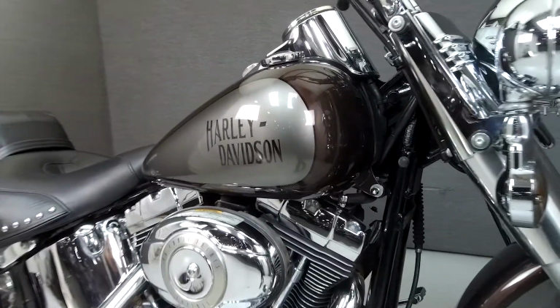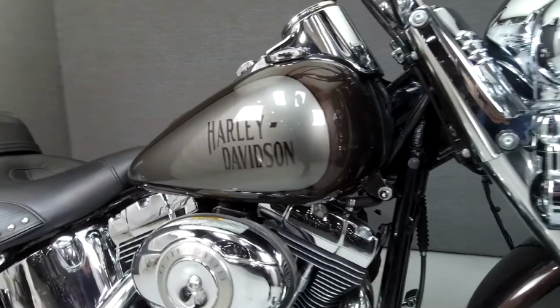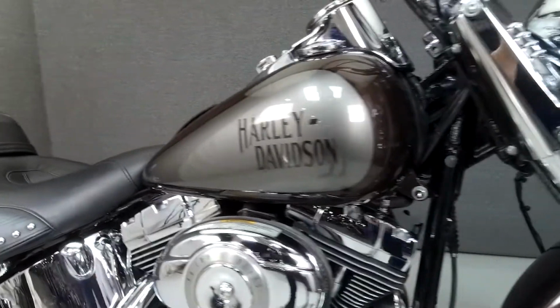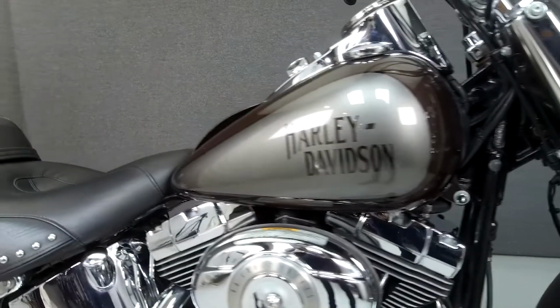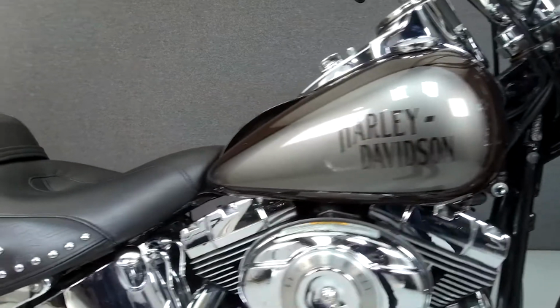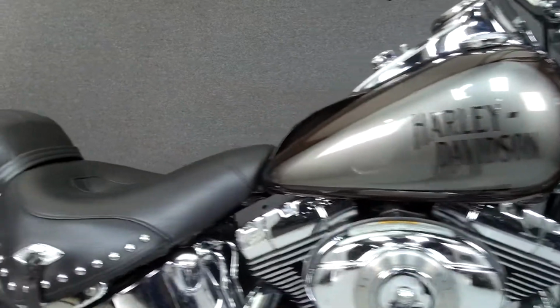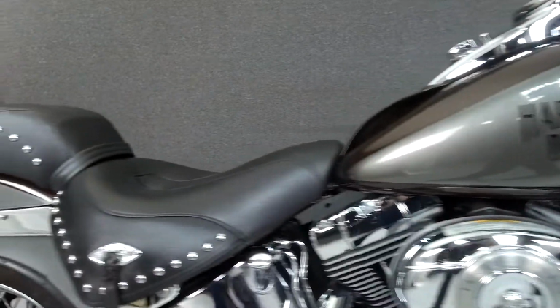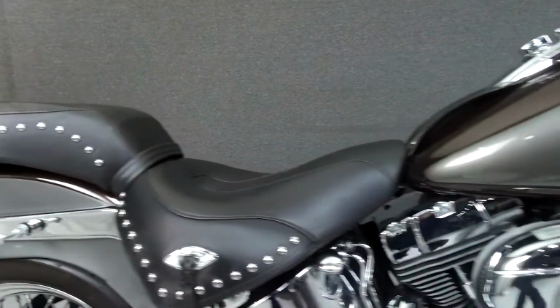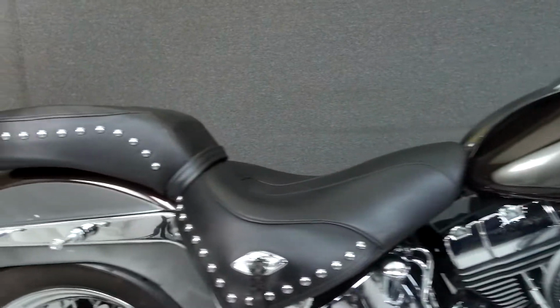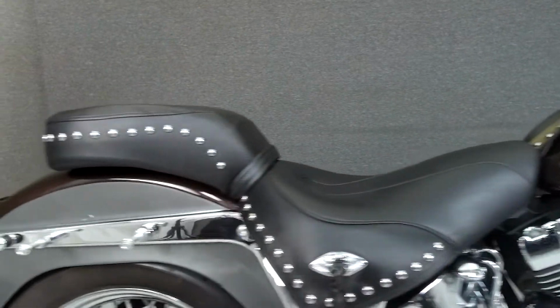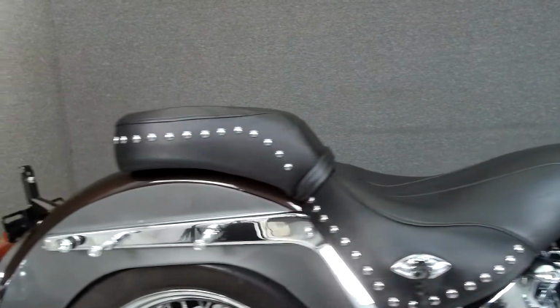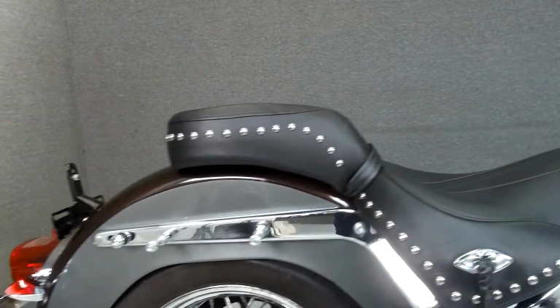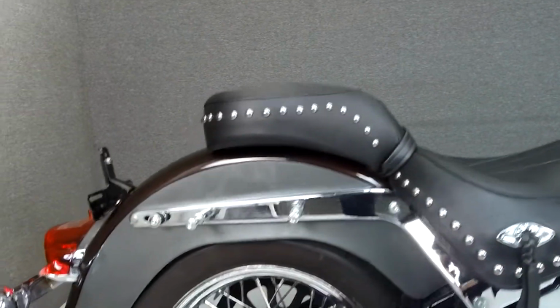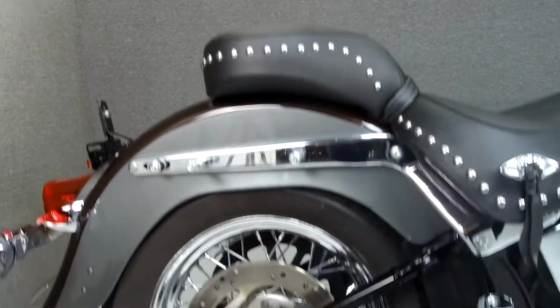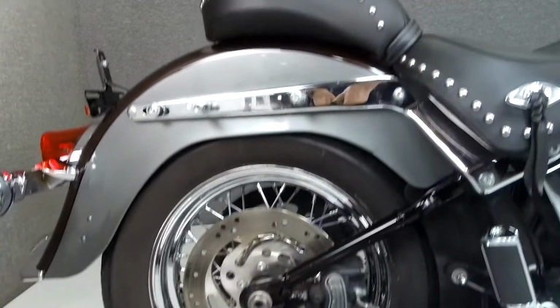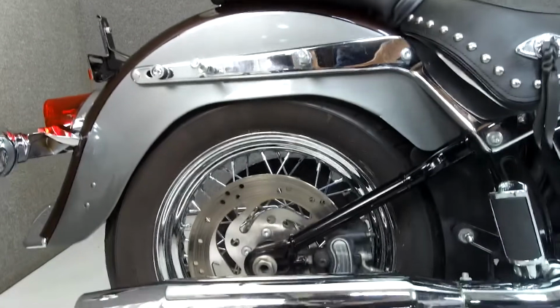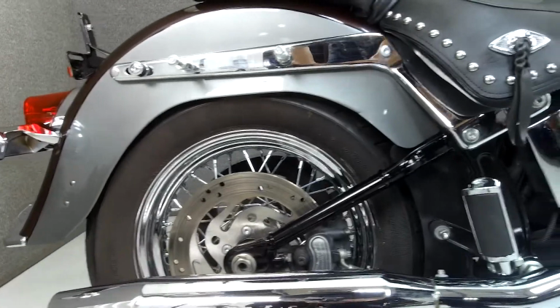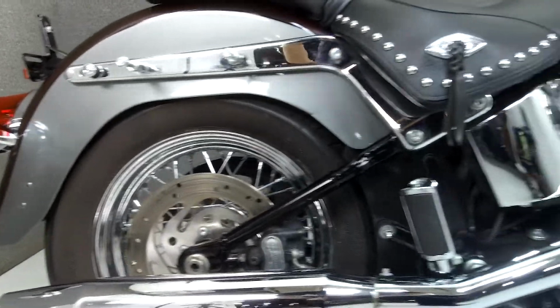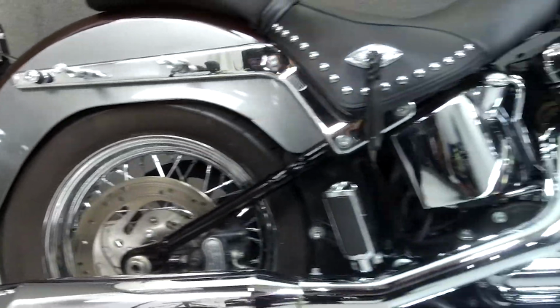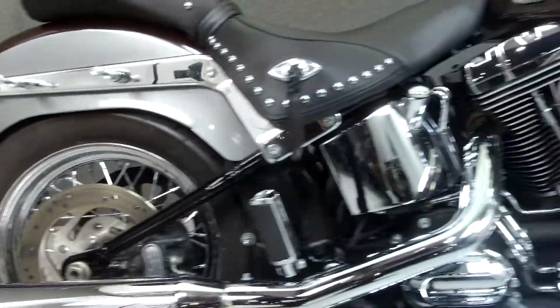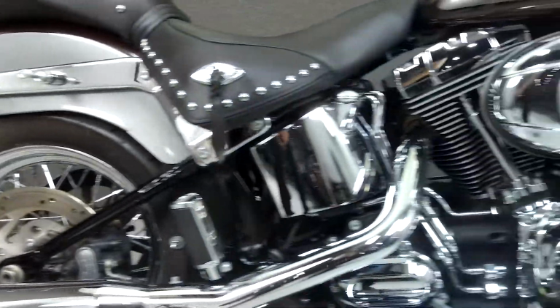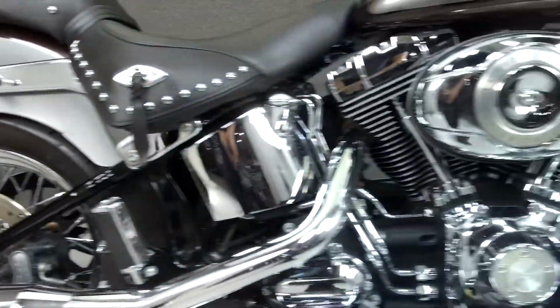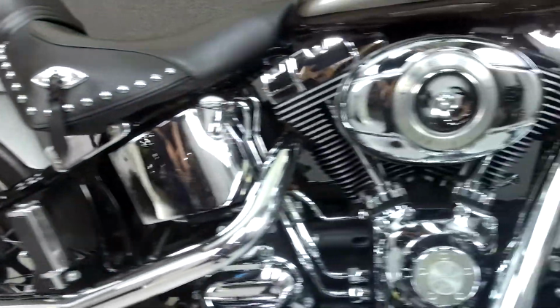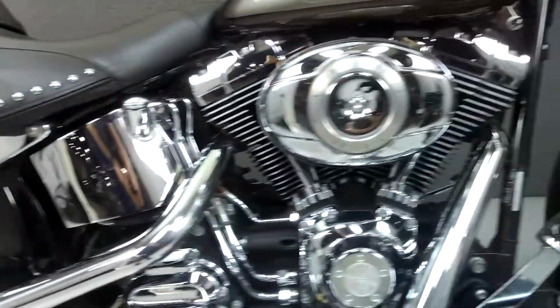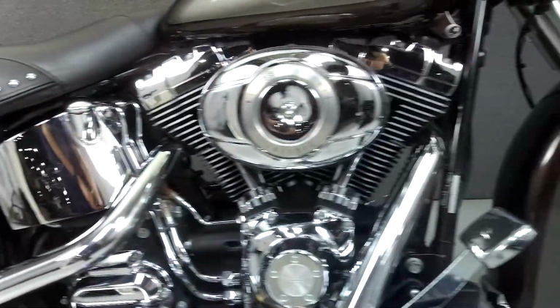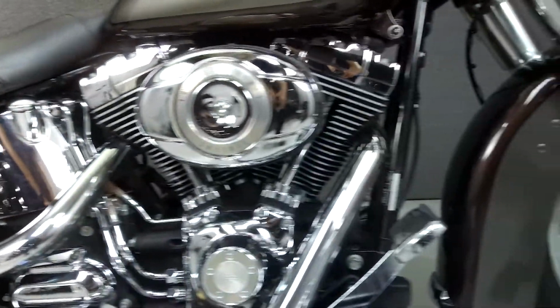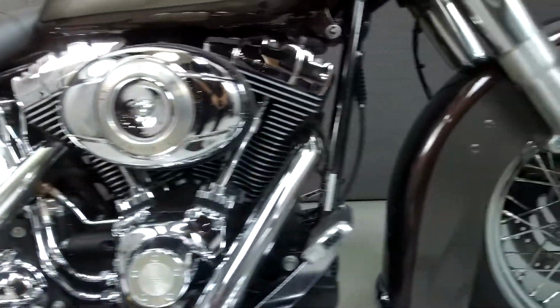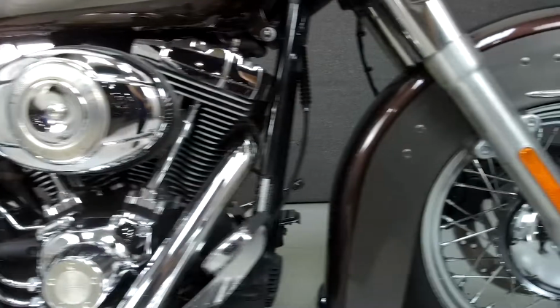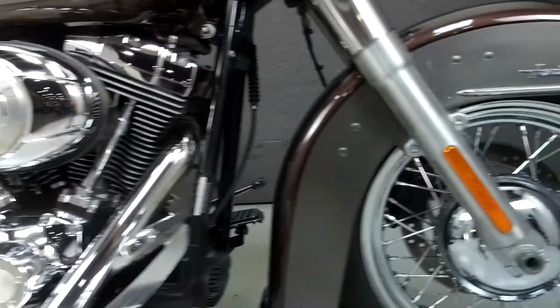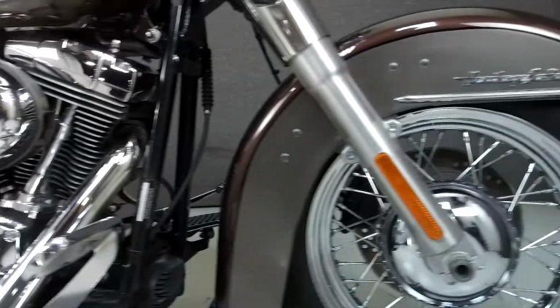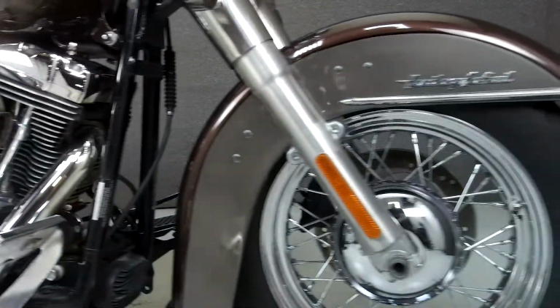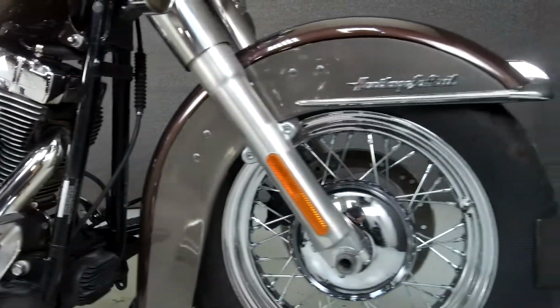Powered by a 96 cubic inch V-twin engine with a 6-speed transmission, the Softail puts out 86 foot-pounds of torque at 3,200 RPM, it has a seat height of 25.5 inches, and a dry weight of 718 pounds.